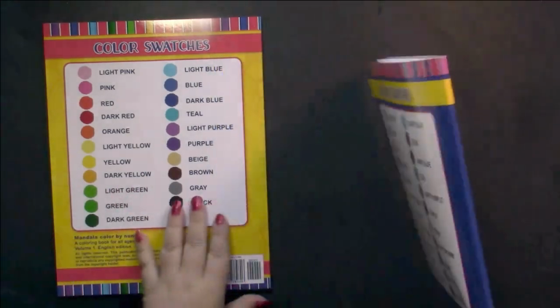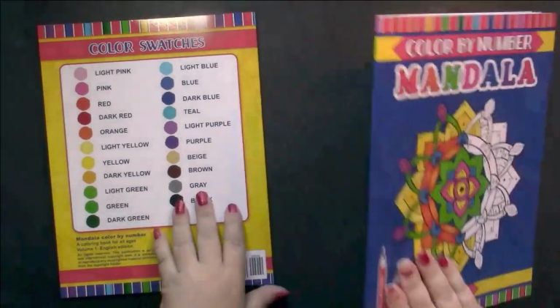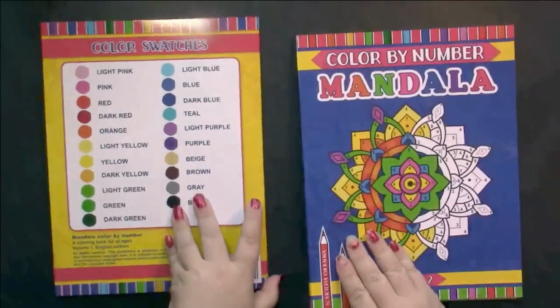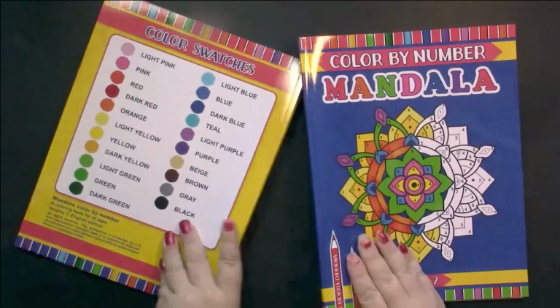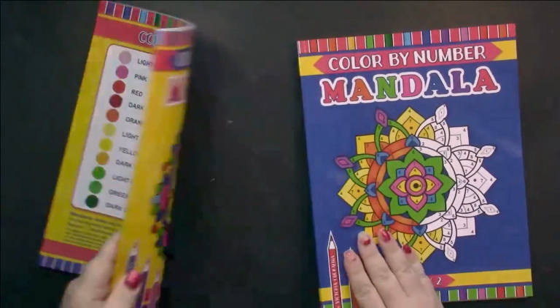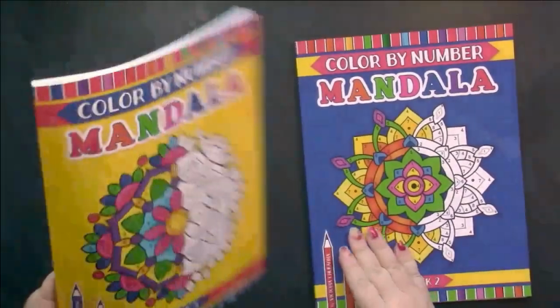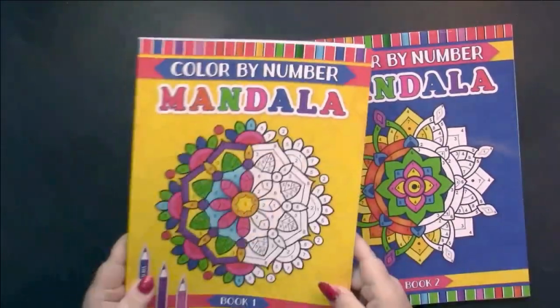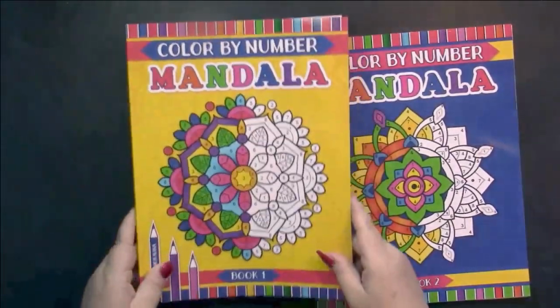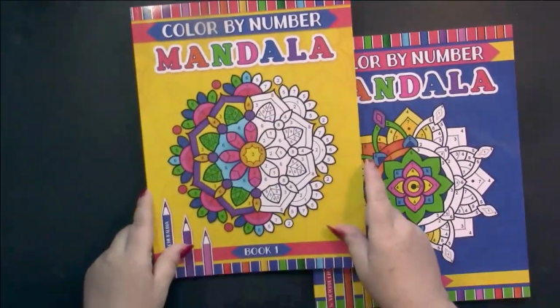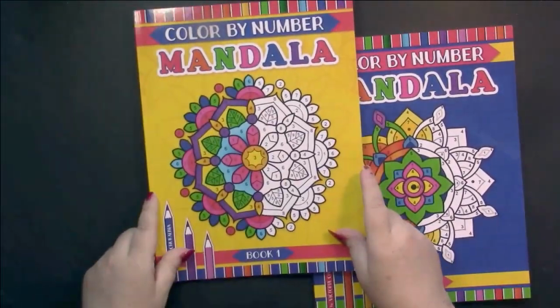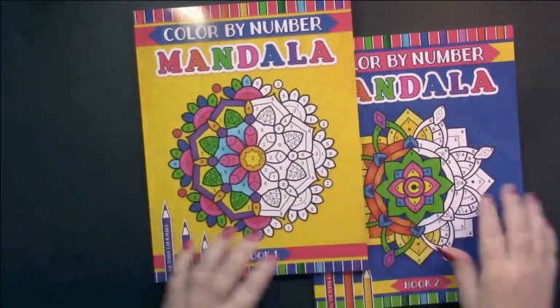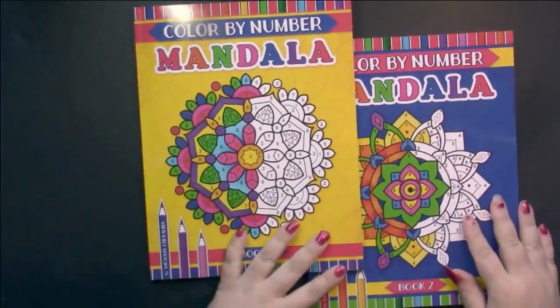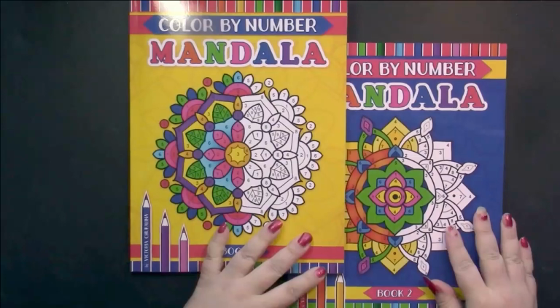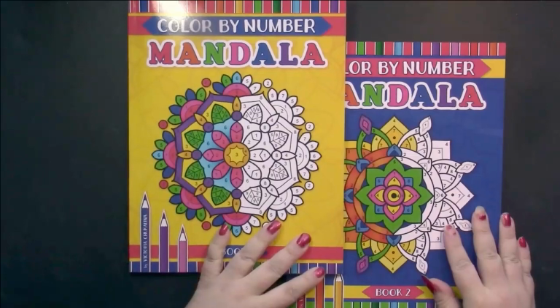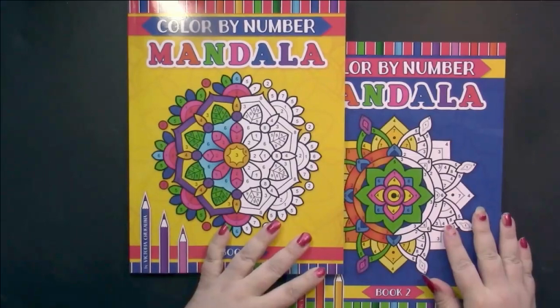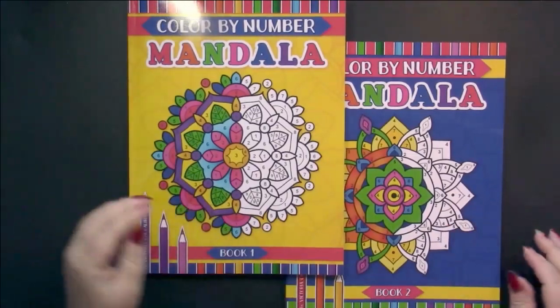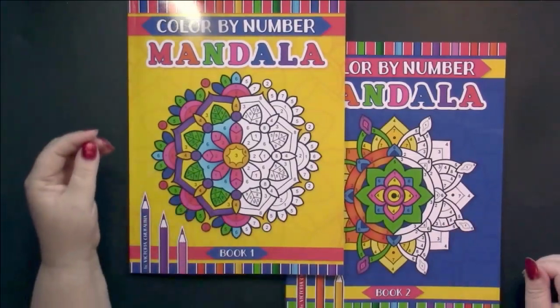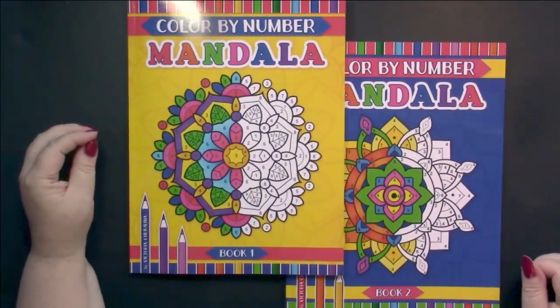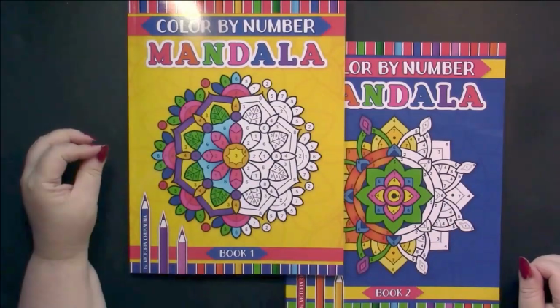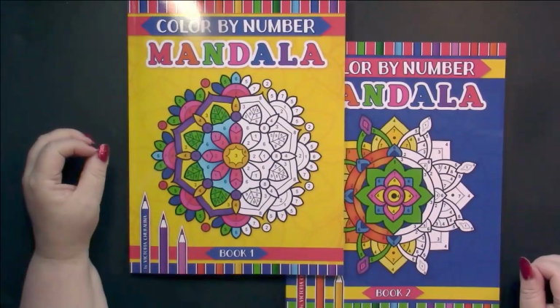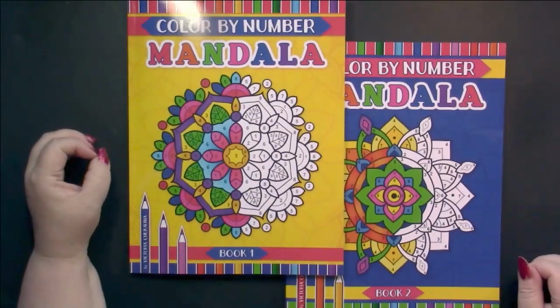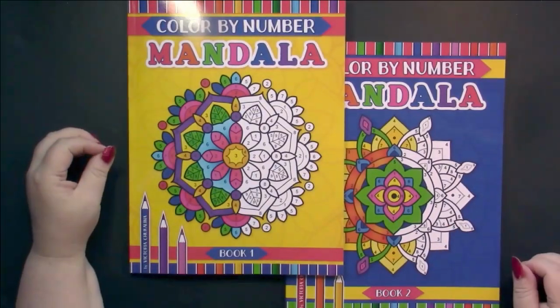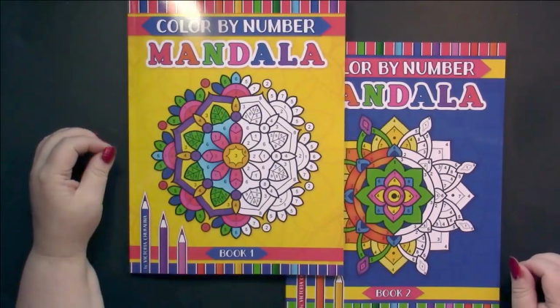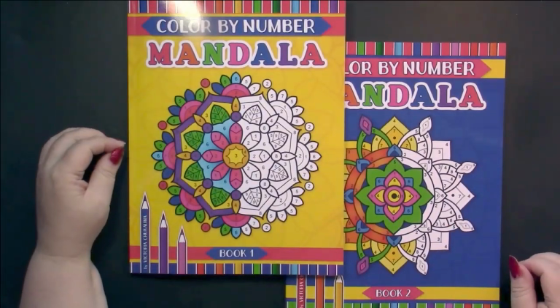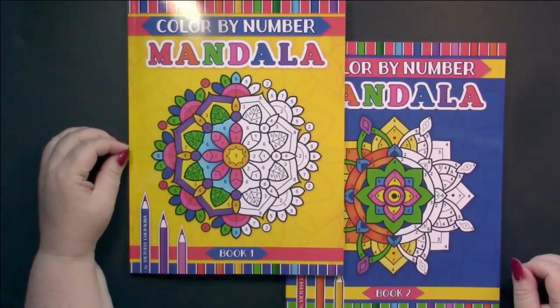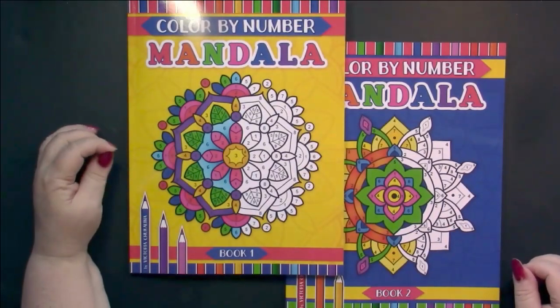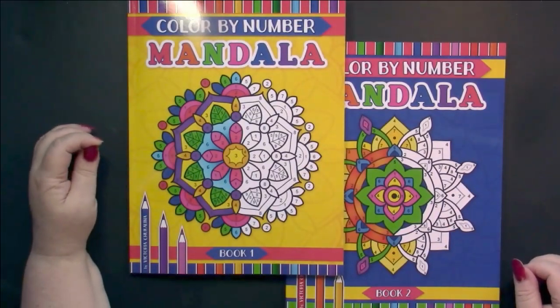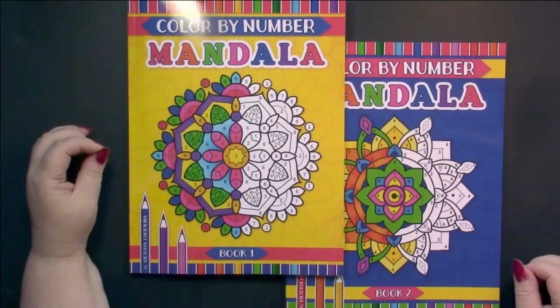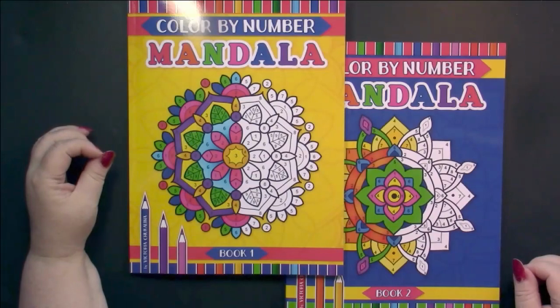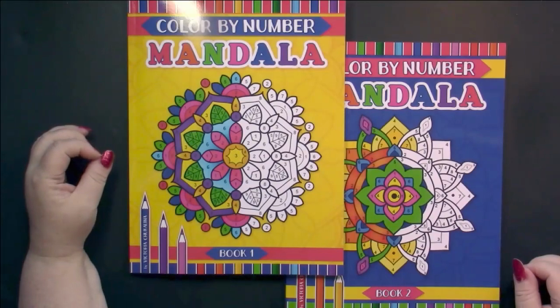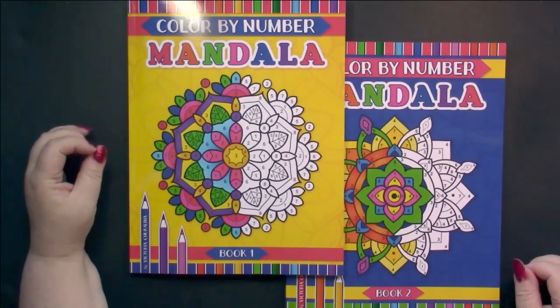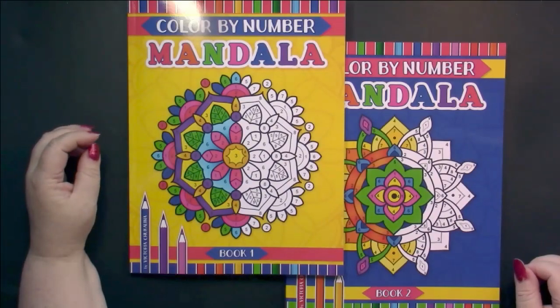So, once again, this is Color by Number Mandala, Book One and Book Two by Victoria Cuccolina.